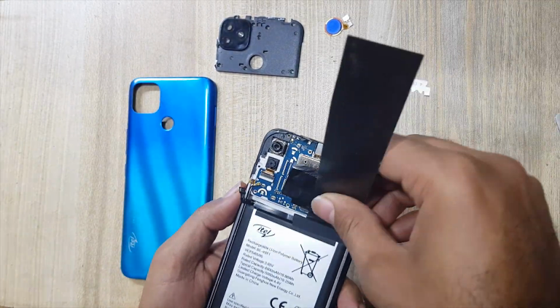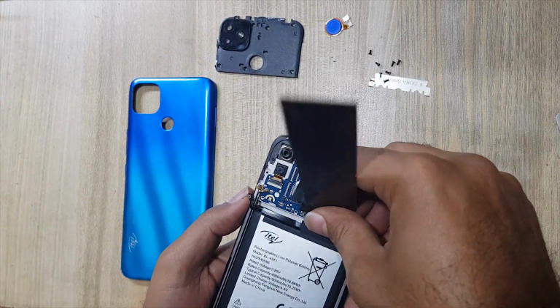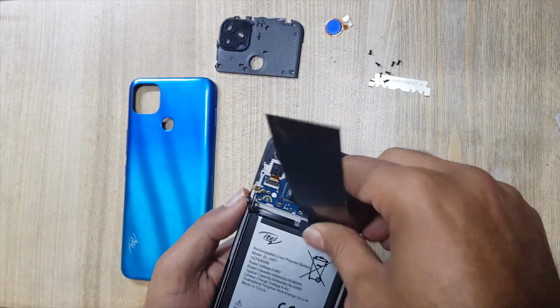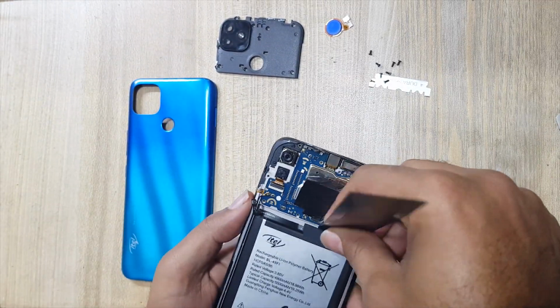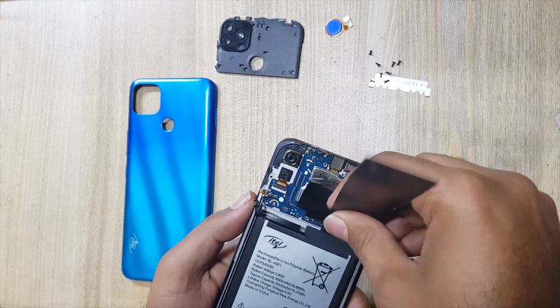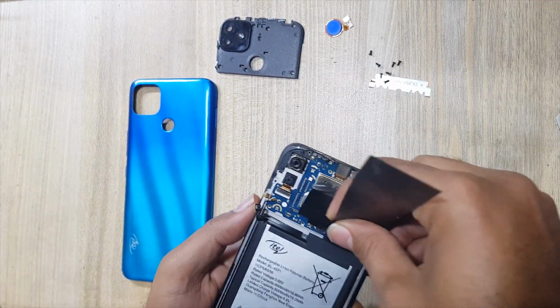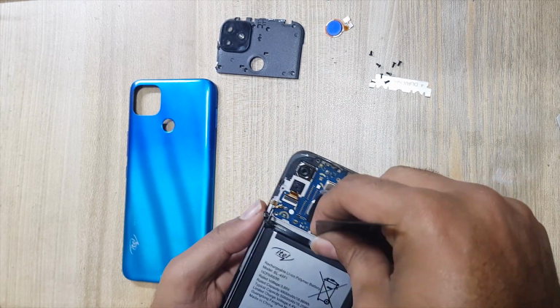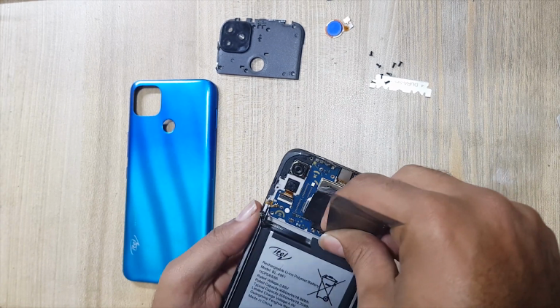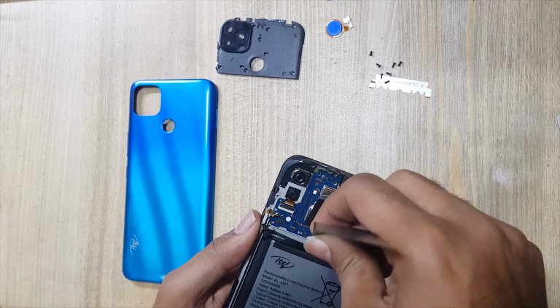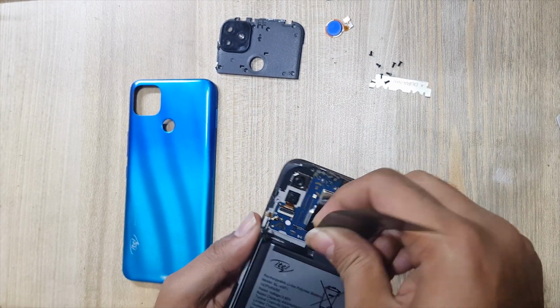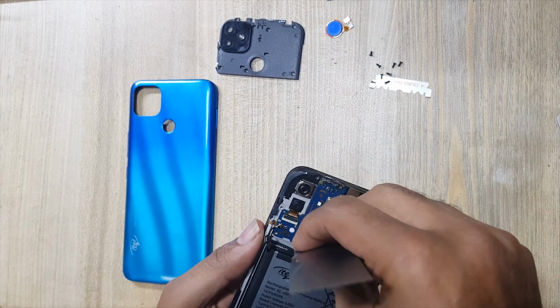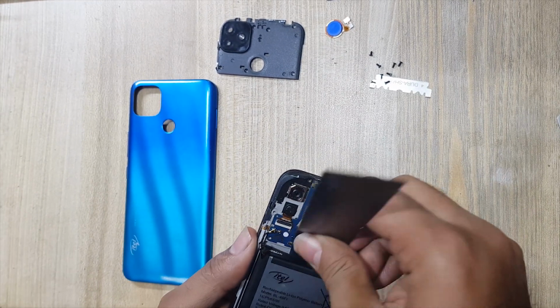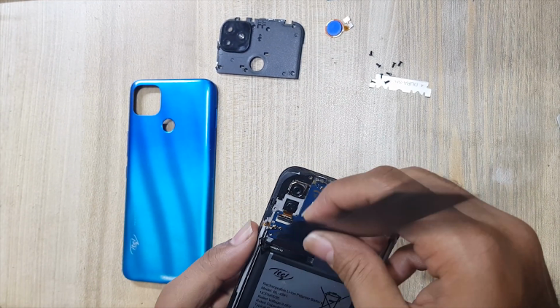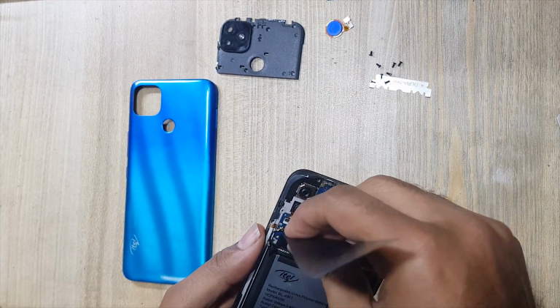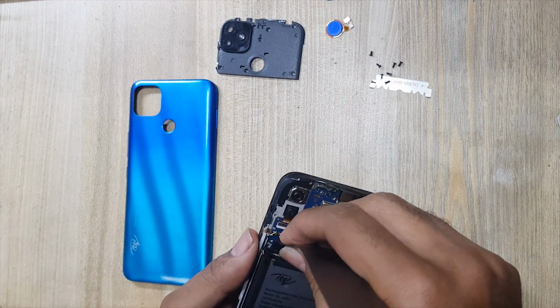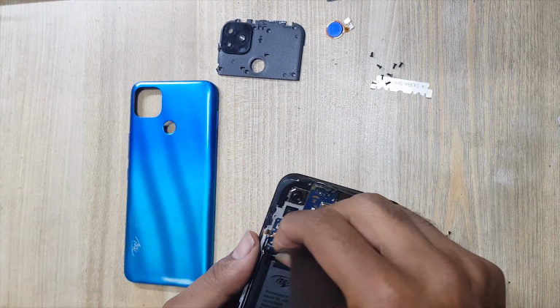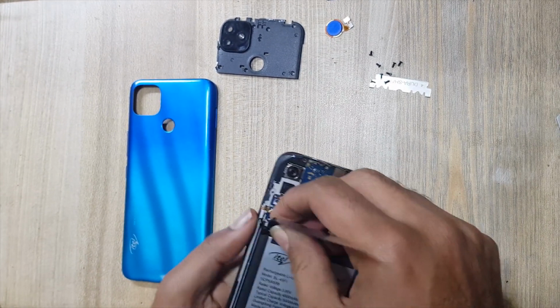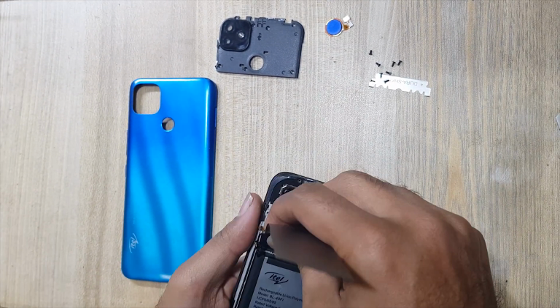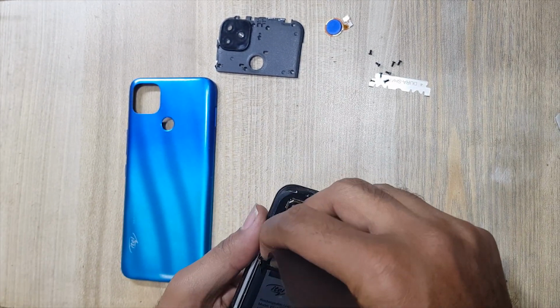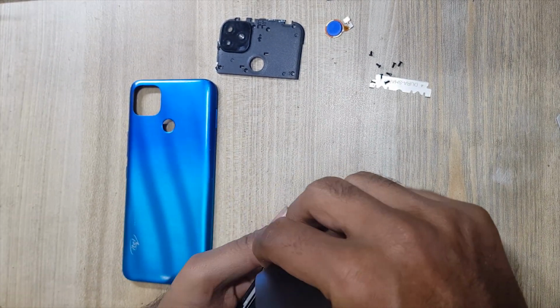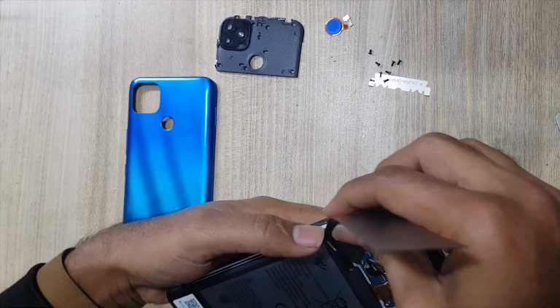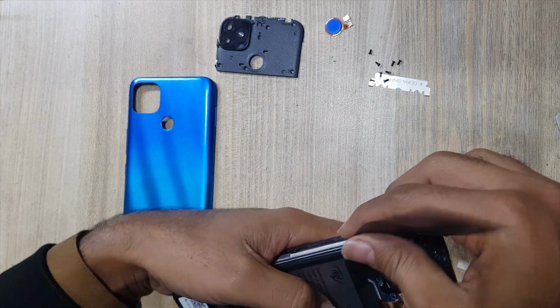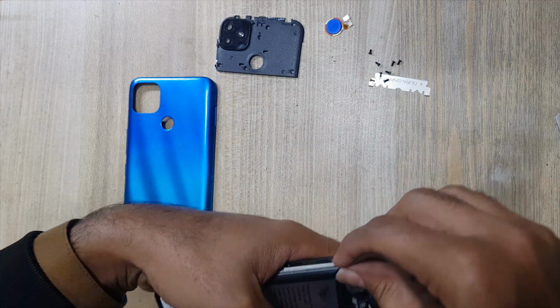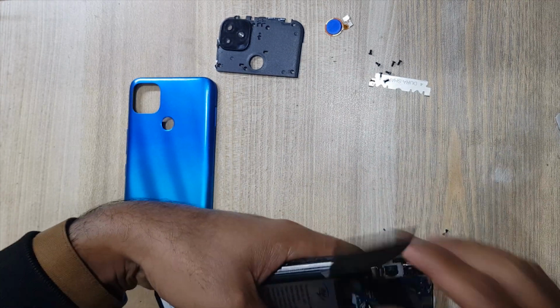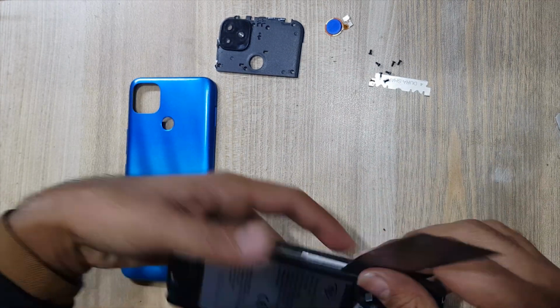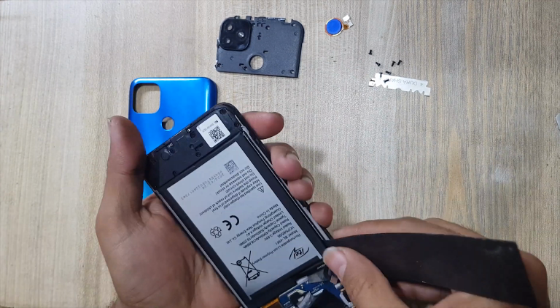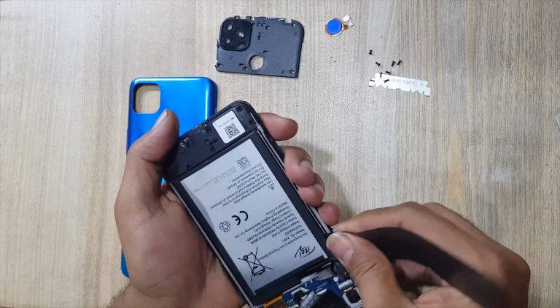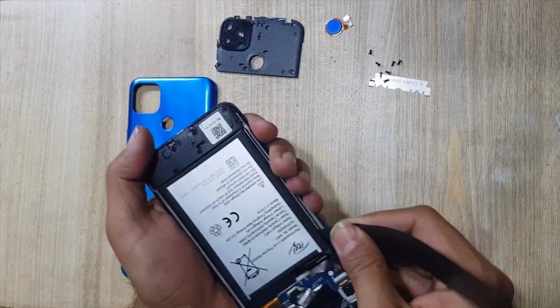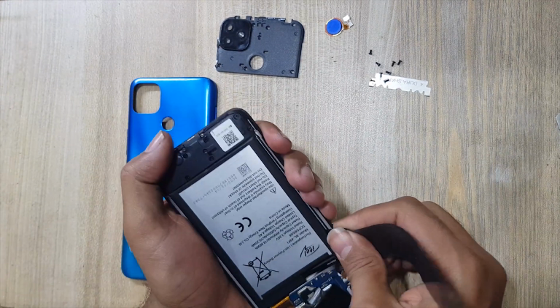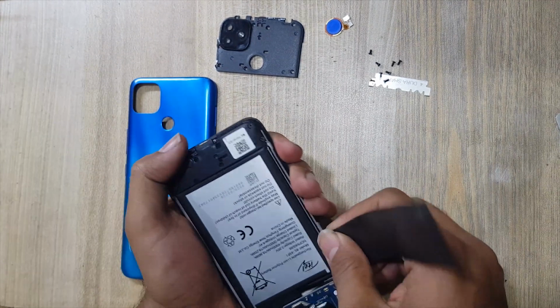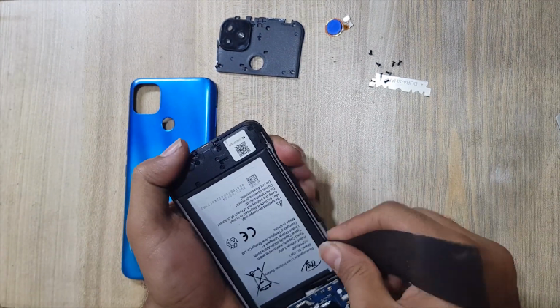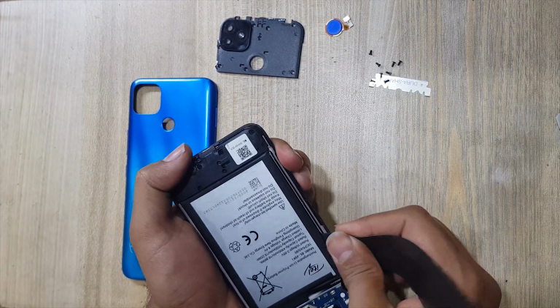Remove the battery with an x-ray tool. Be careful — do not damage the flex which is under the battery. Do not use any metal tool for battery removal, as a metal tool can blast the battery.